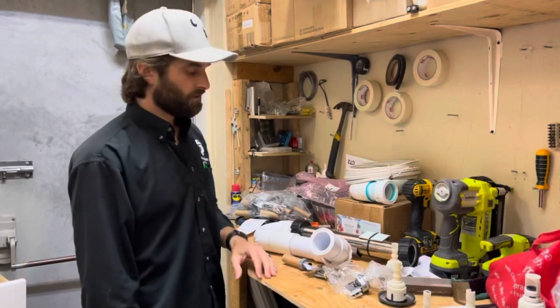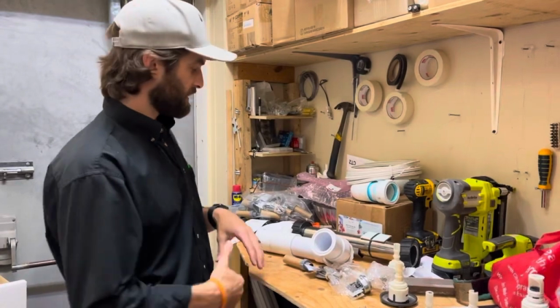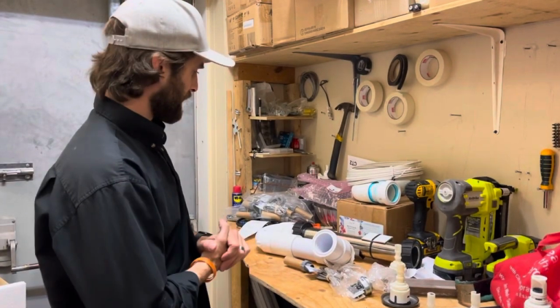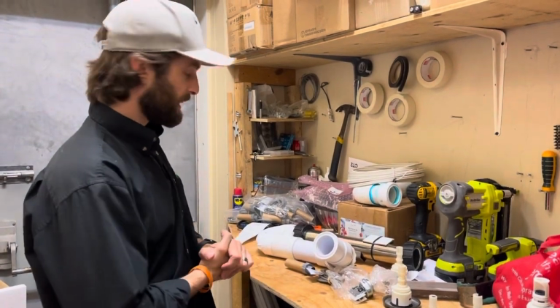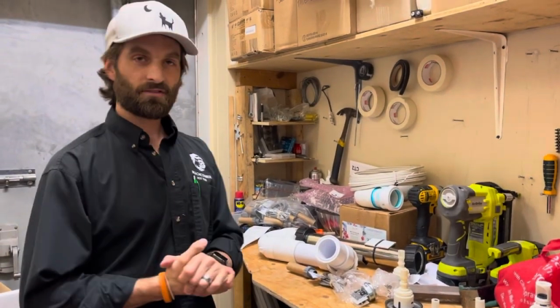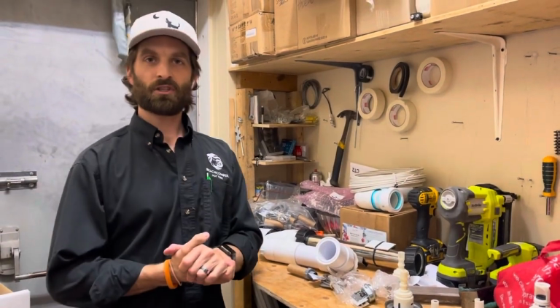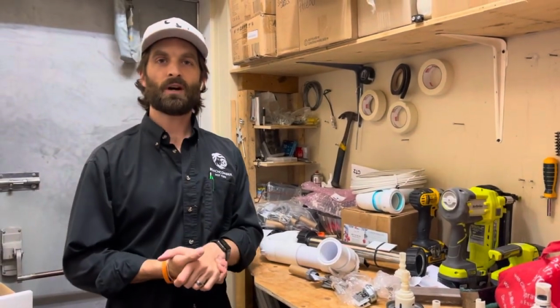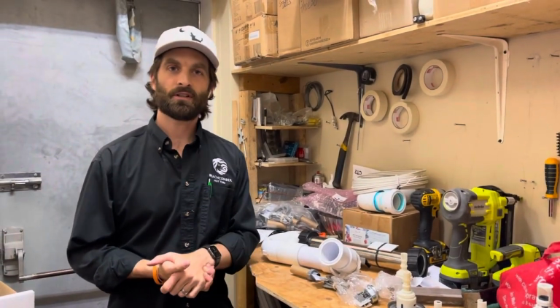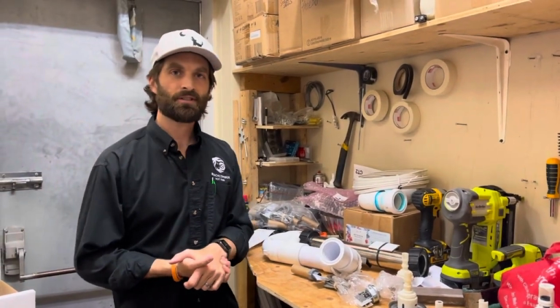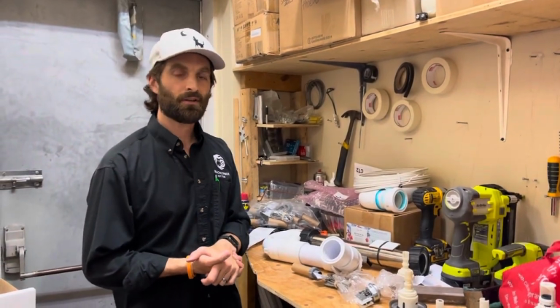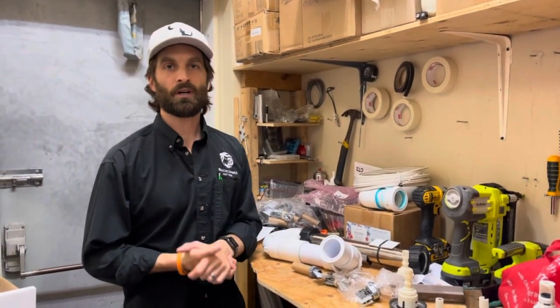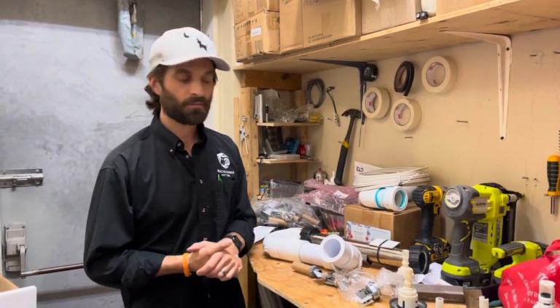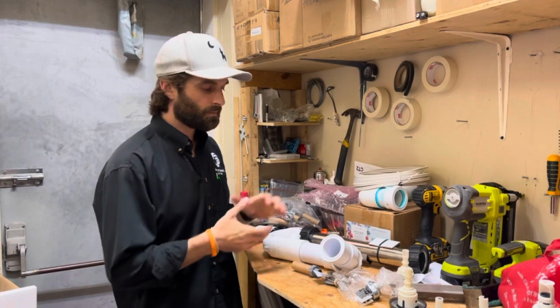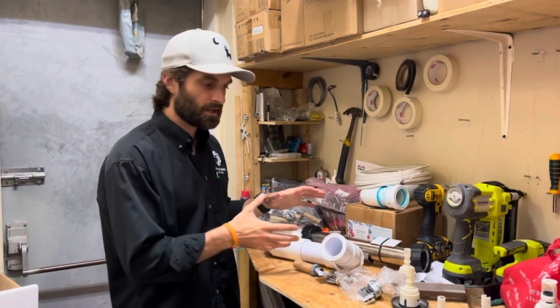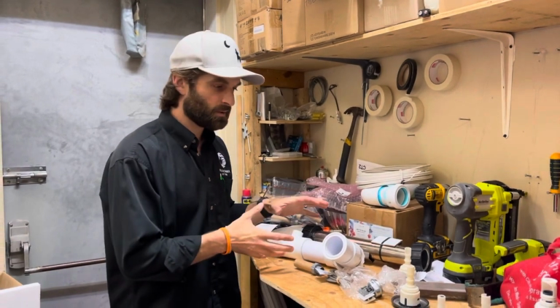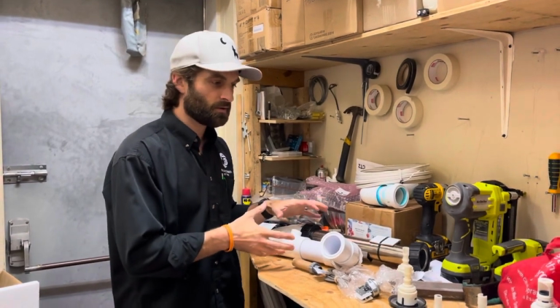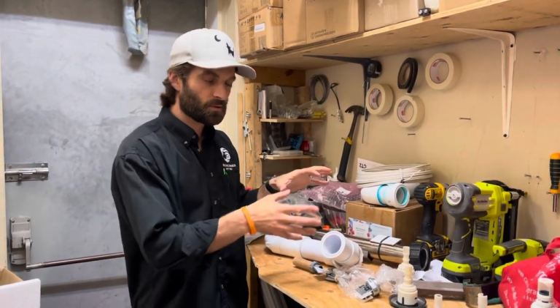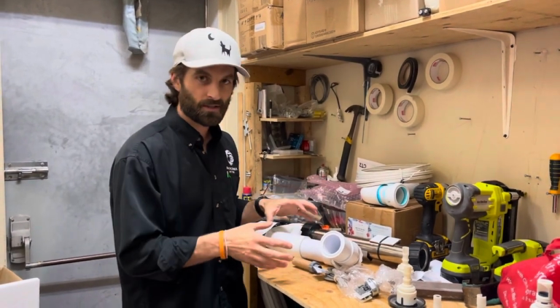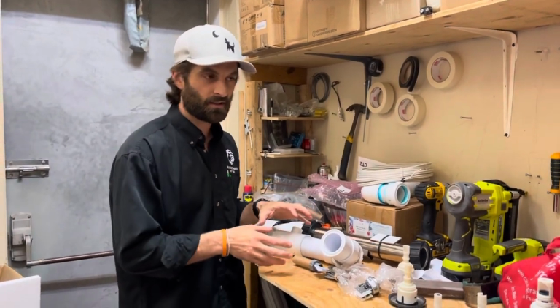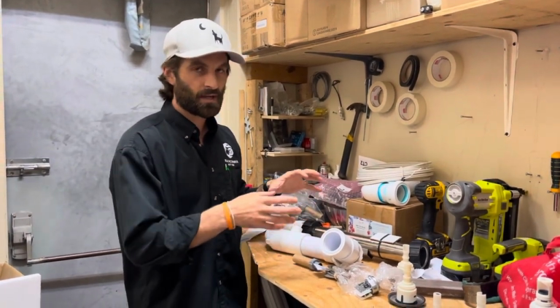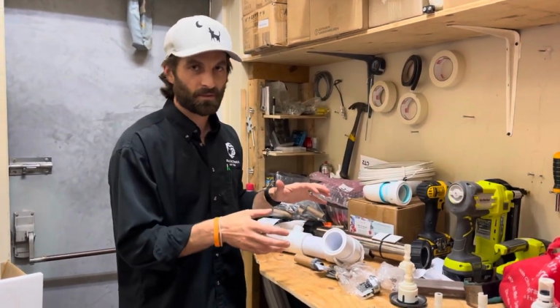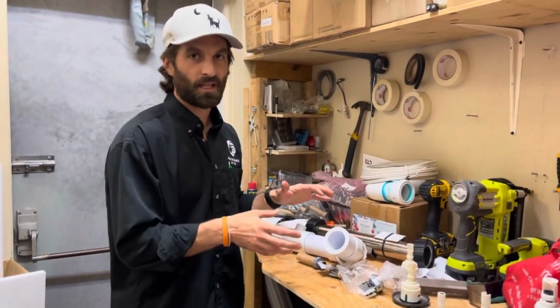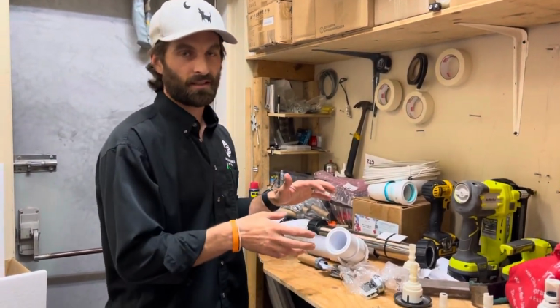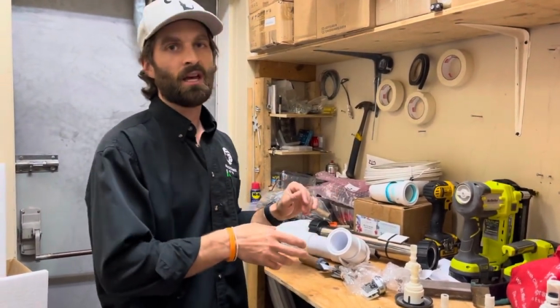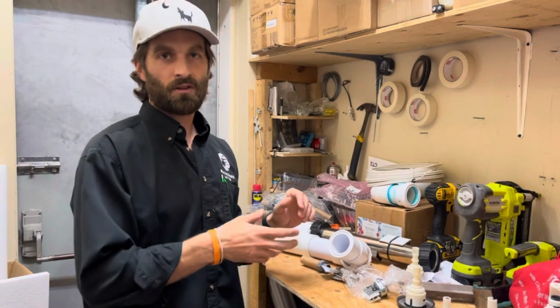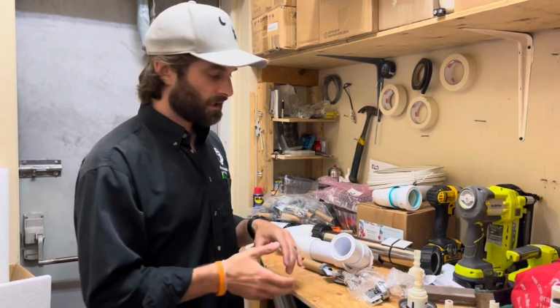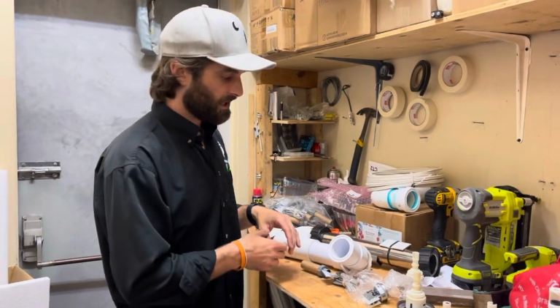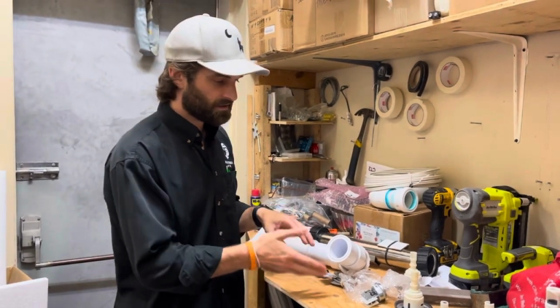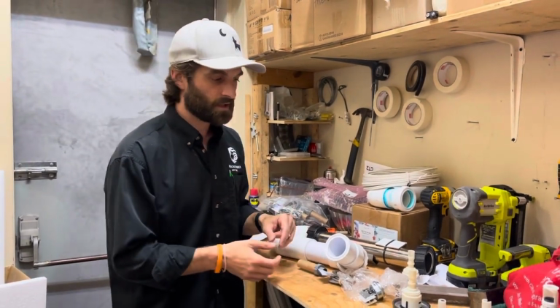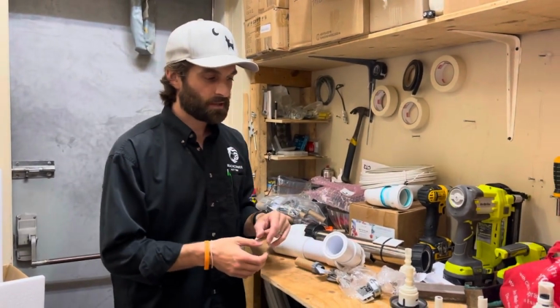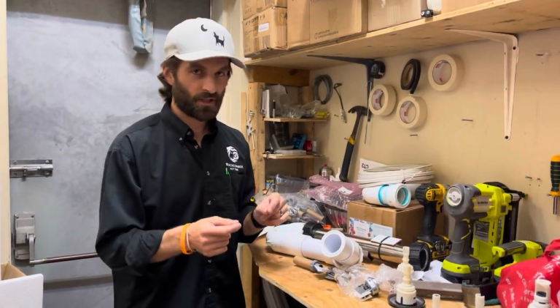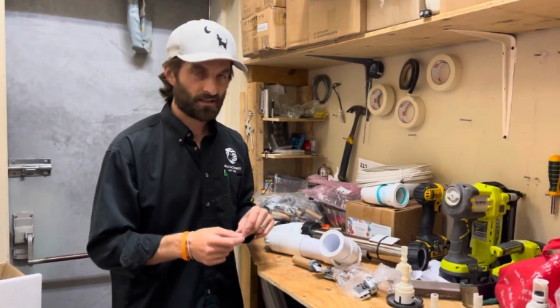Hi folks, my name is Andre and I'm going to show you how to convert an older hot tub. I'm going to speak to the Beachcomber parts, but some of this technique may apply to your own hot tubs that had the same type of pressure sensors.